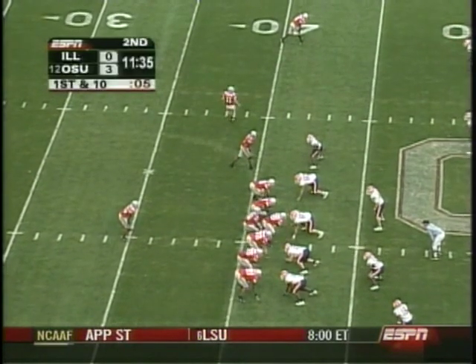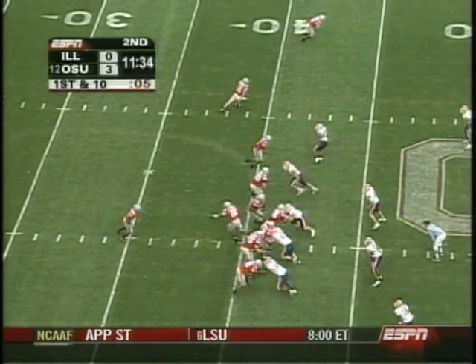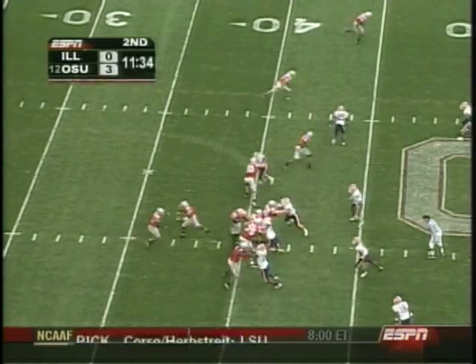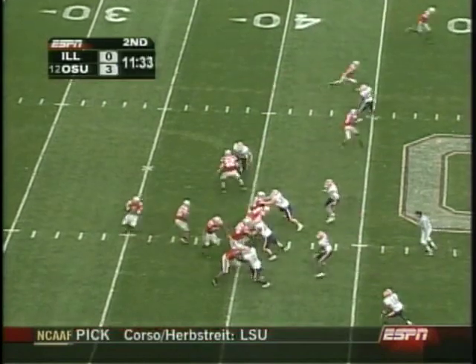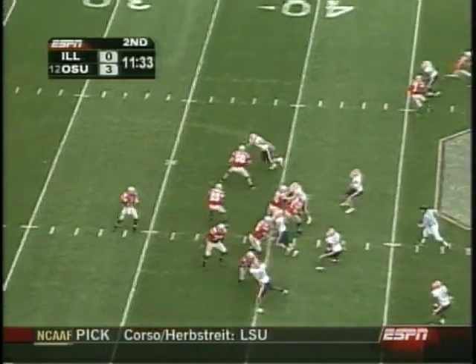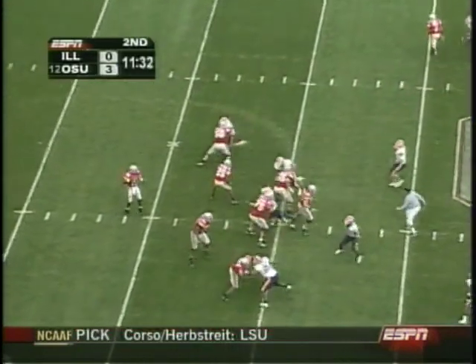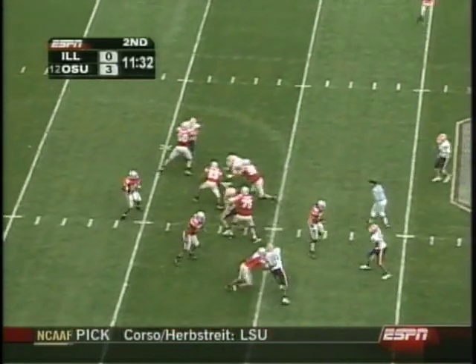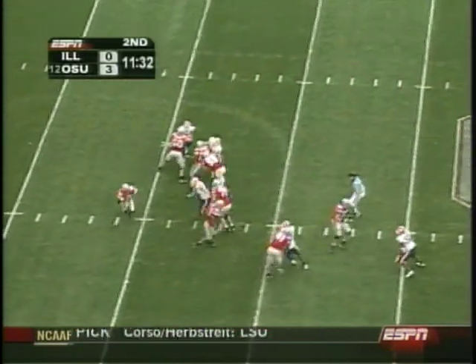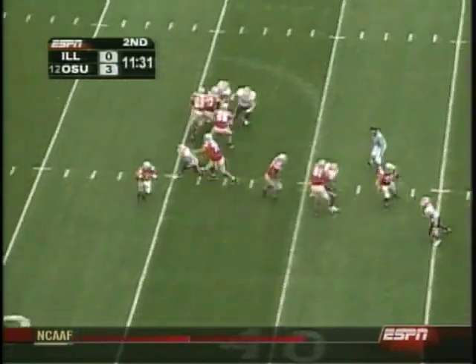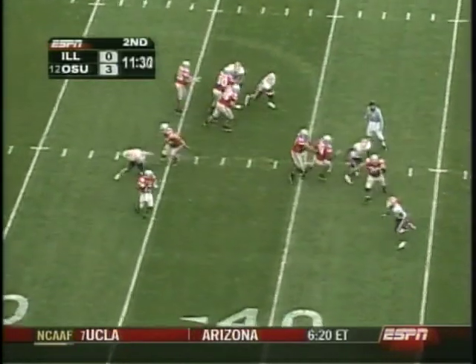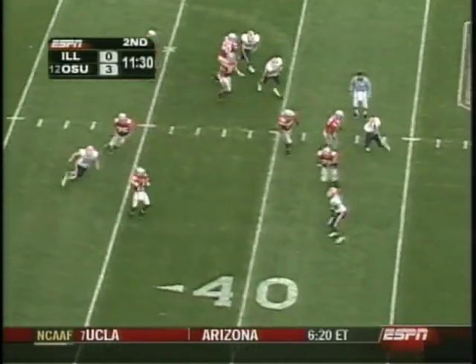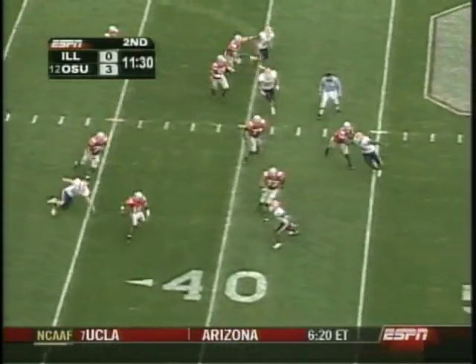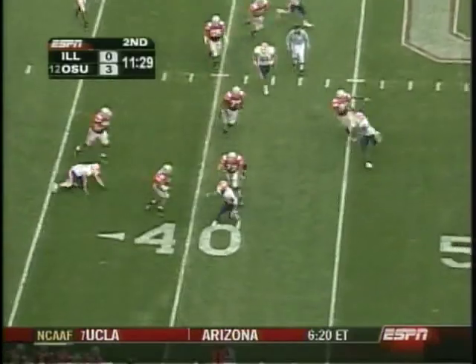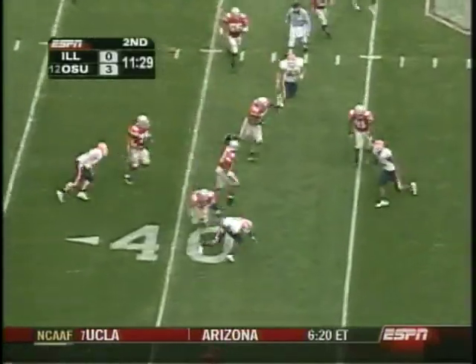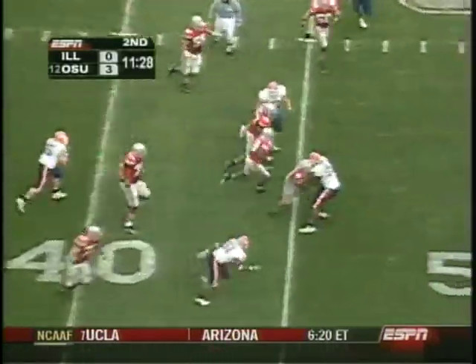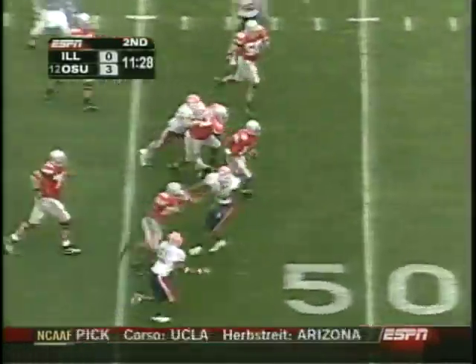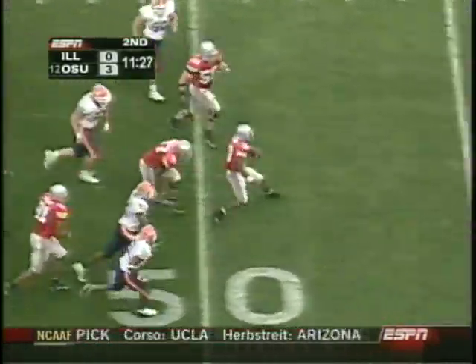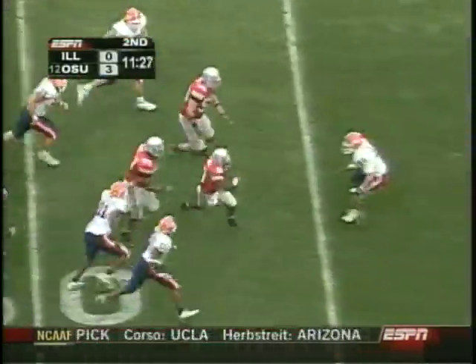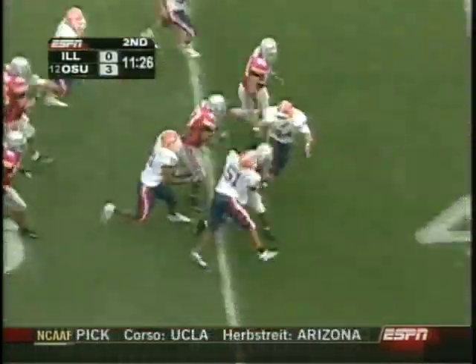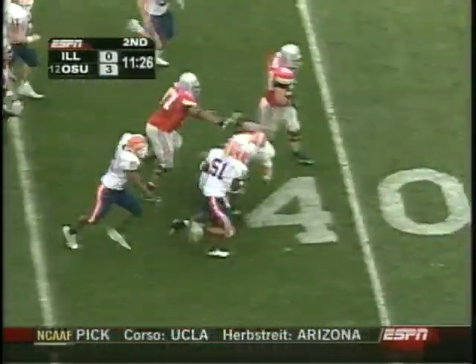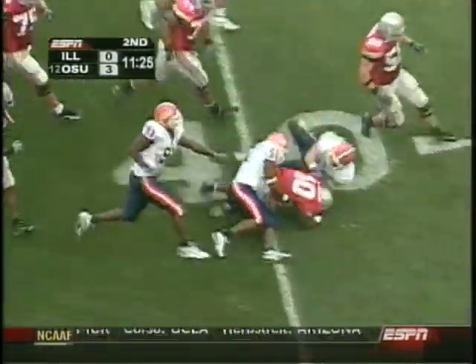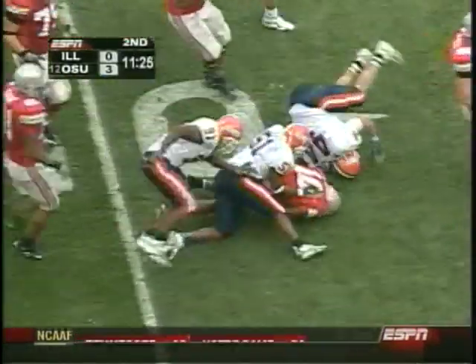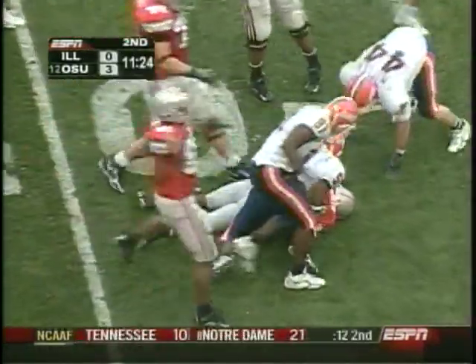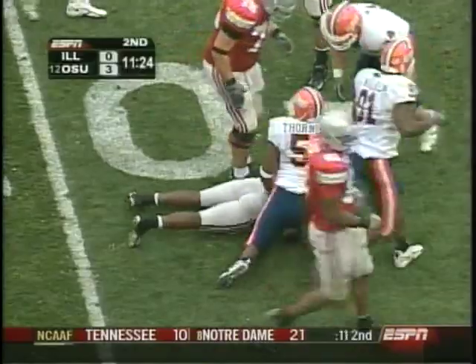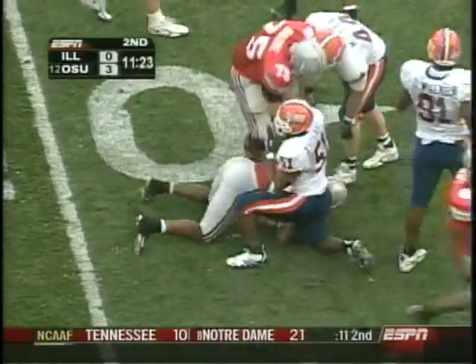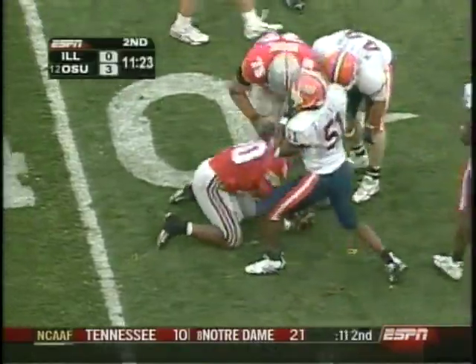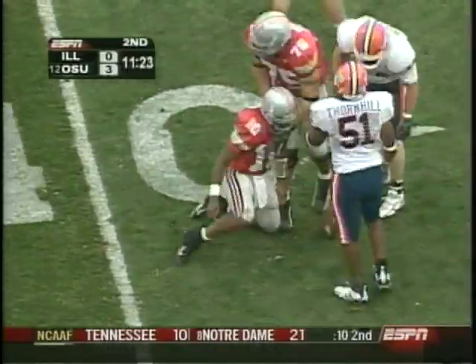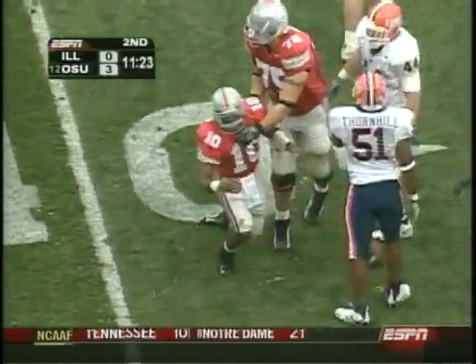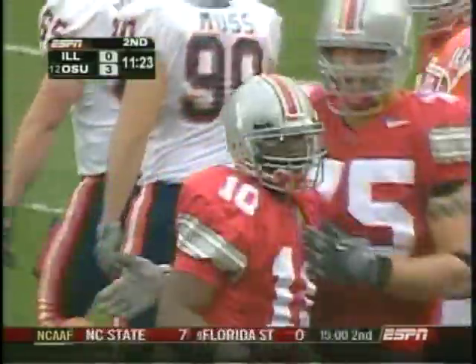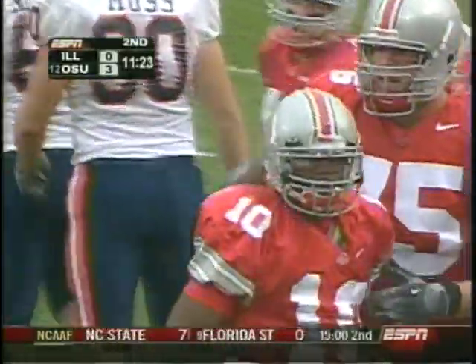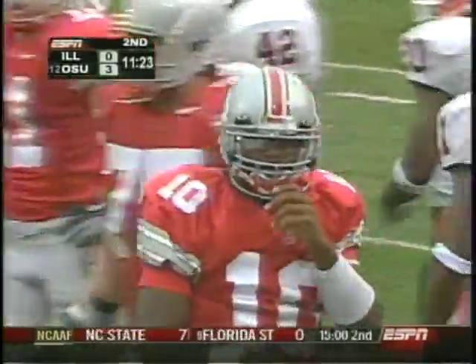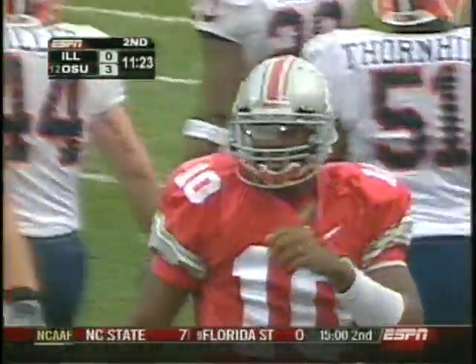Moves to the left side of the formation. Play action. Smith with time, senses pressure, gets out of there, crosses the 50, close to the 40. Heck of a run by the junior from Cleveland. A pick up of 20 yards.